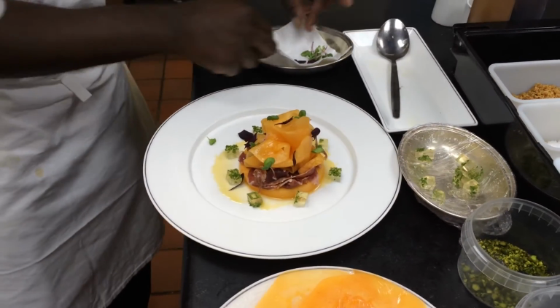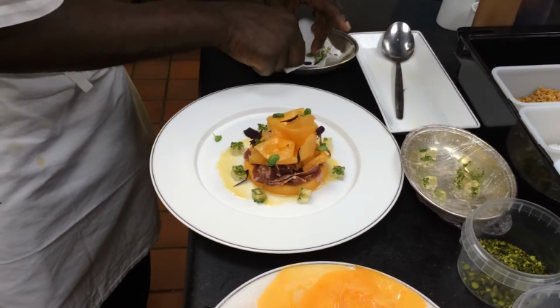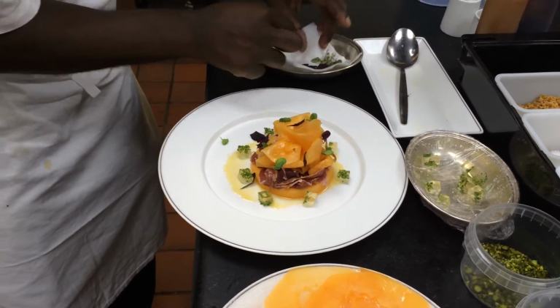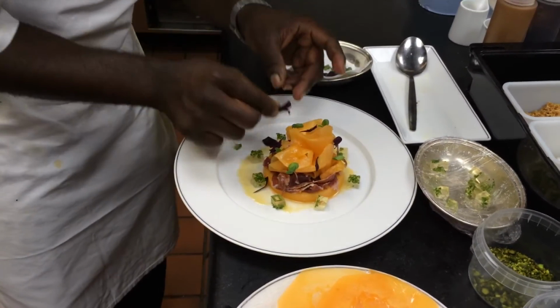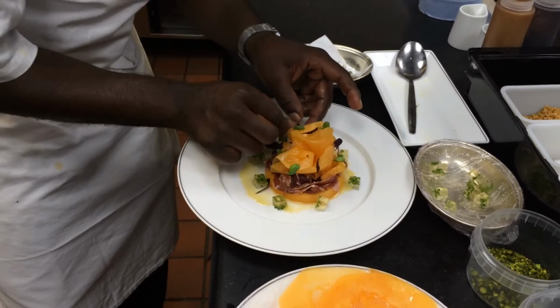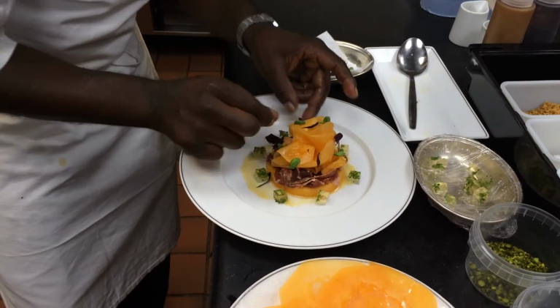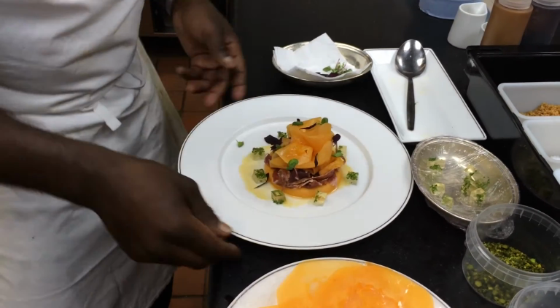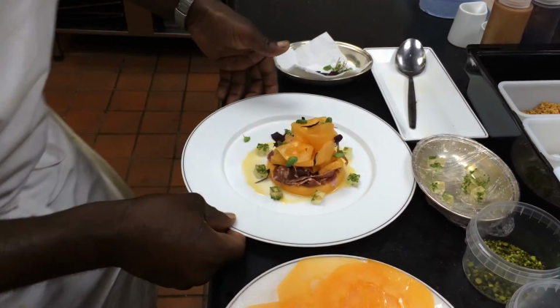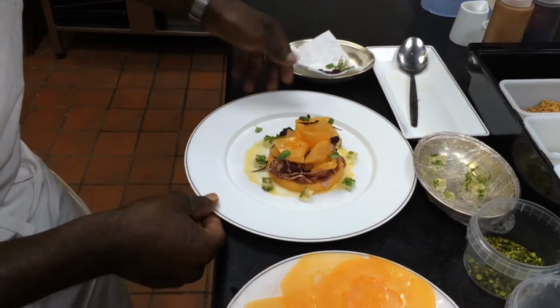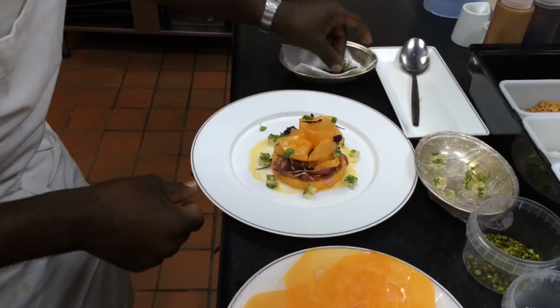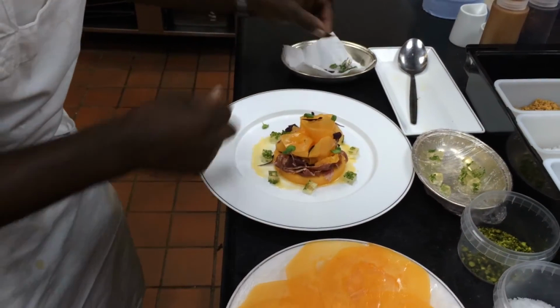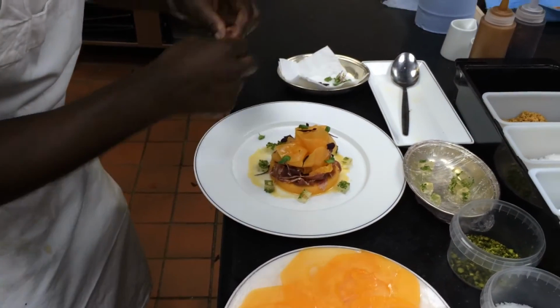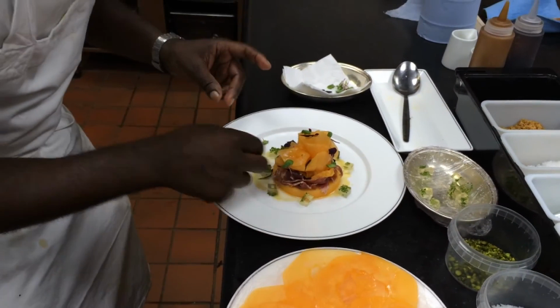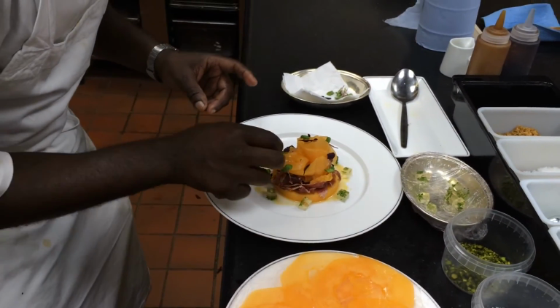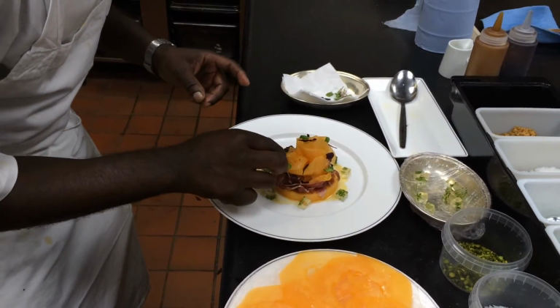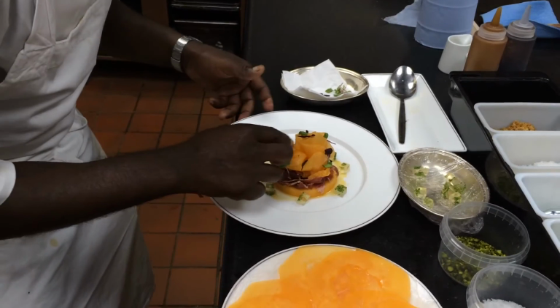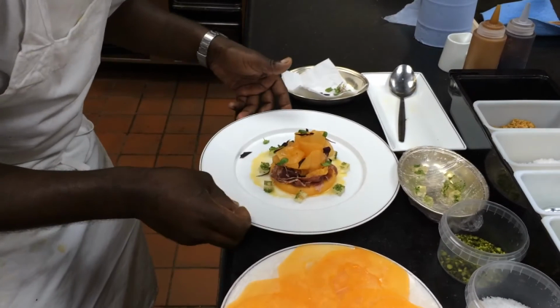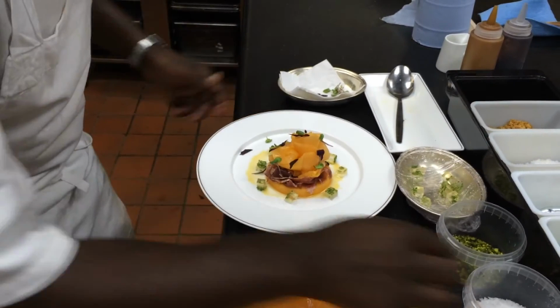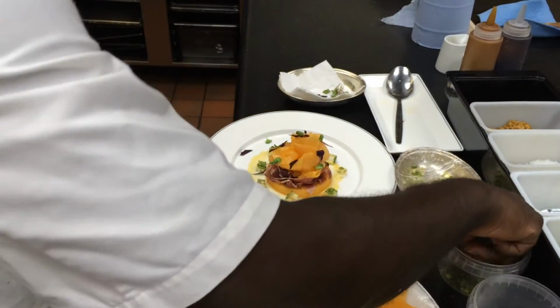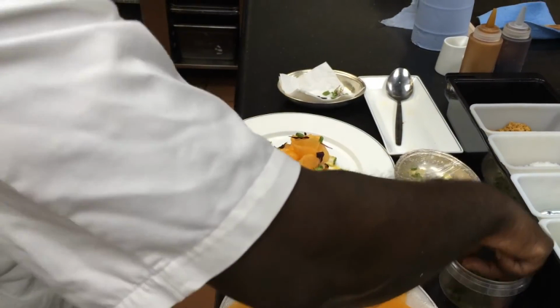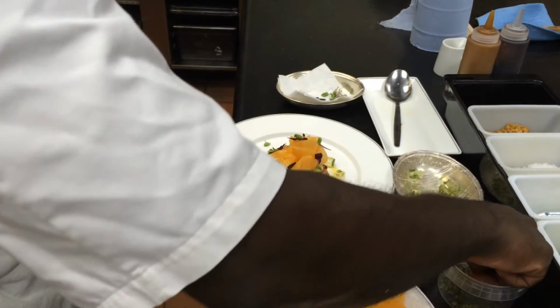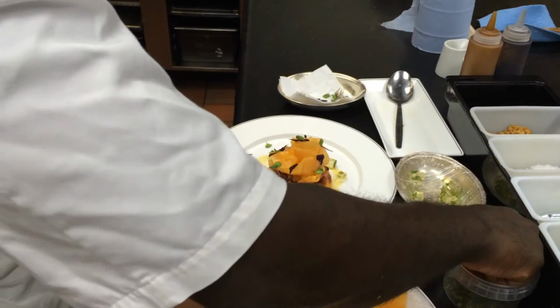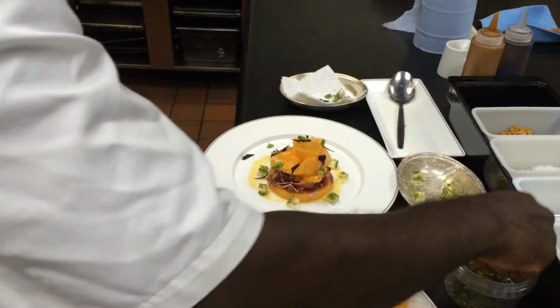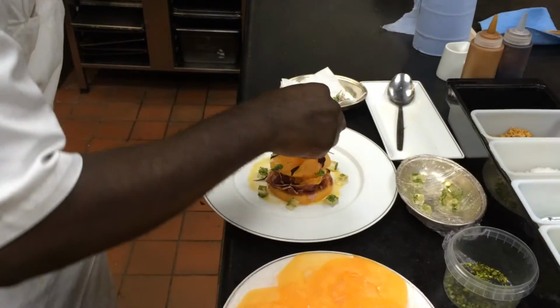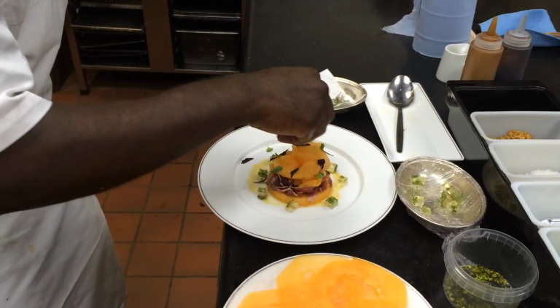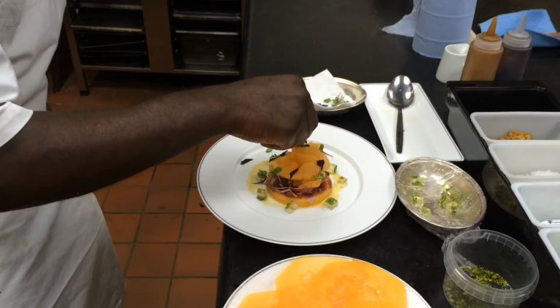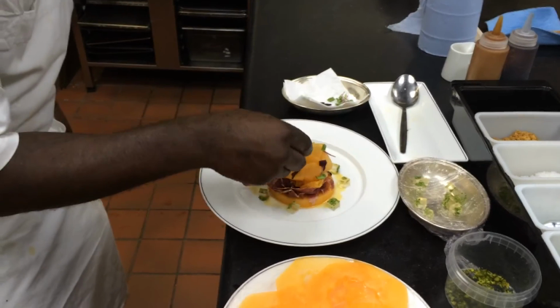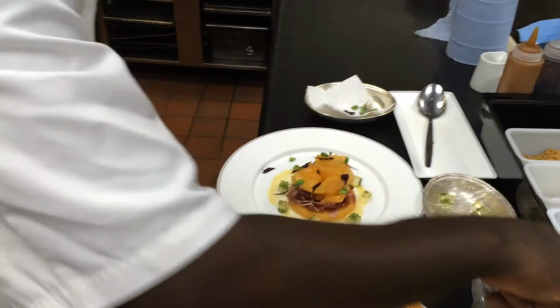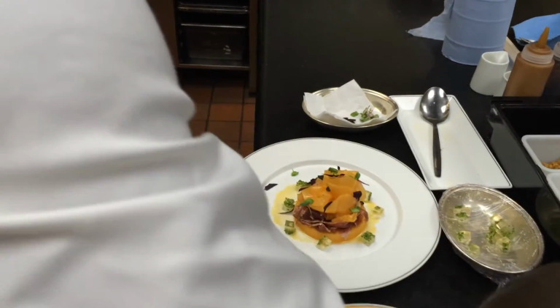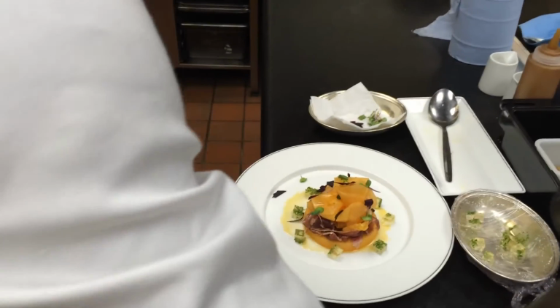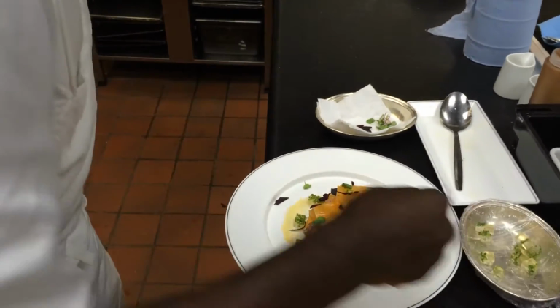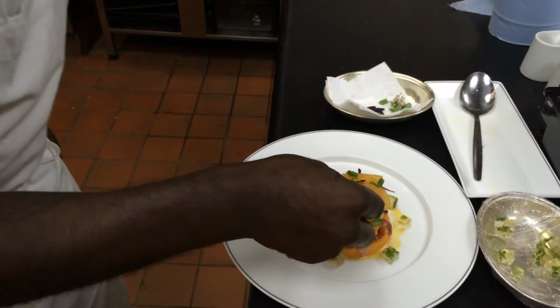Normally if your melon is quite sweet along with that glaze, you don't need any salt because you've got enough from the ham. I'm now just going to finish with a little pistachio nuts, black pepper, and olive oil.